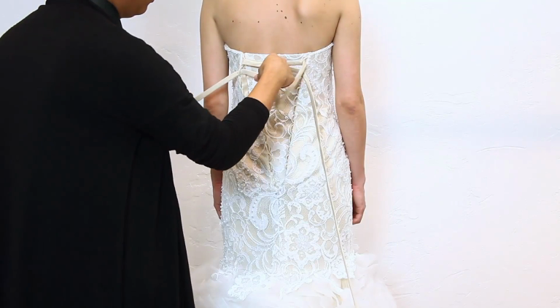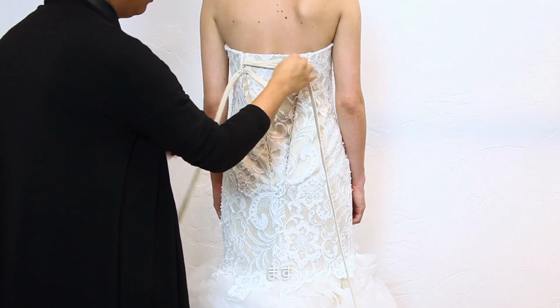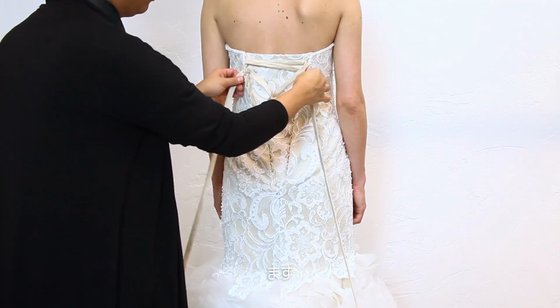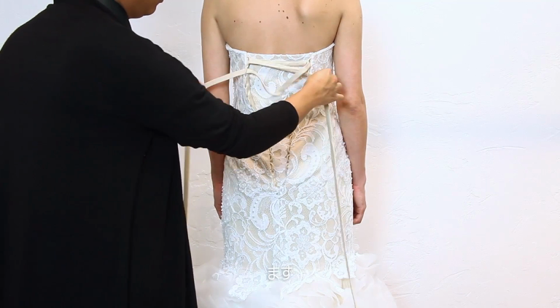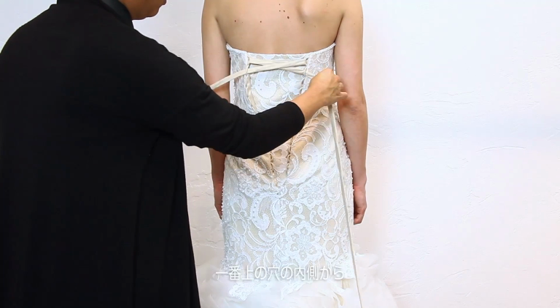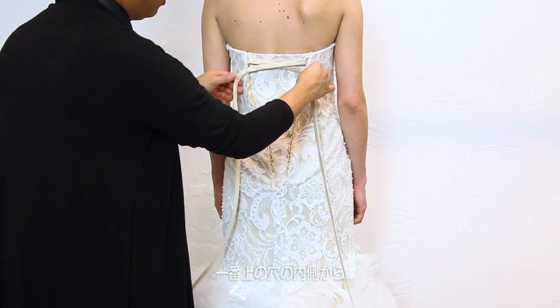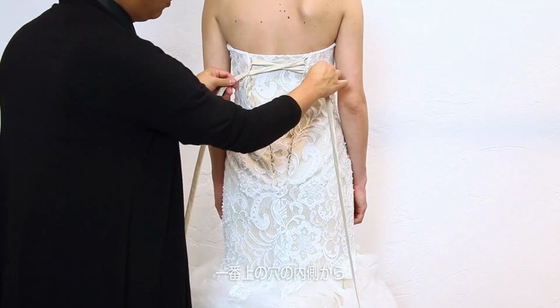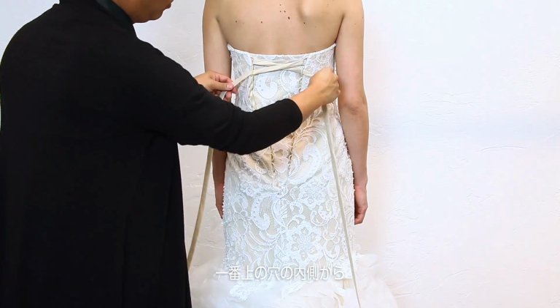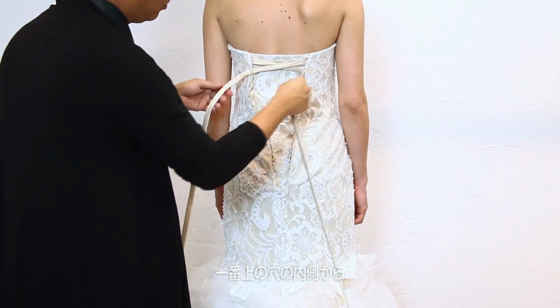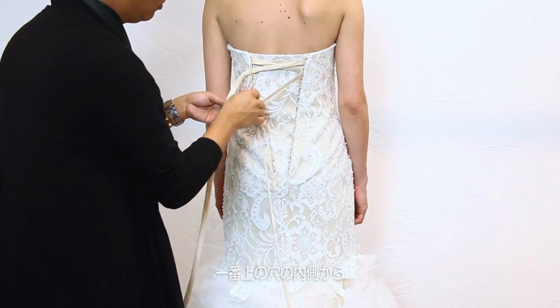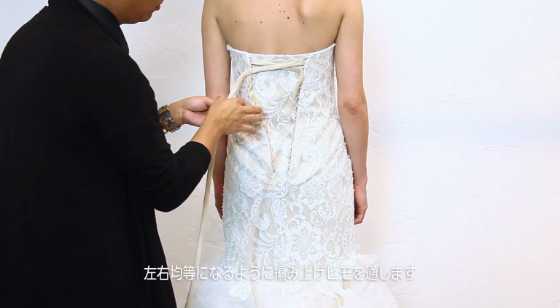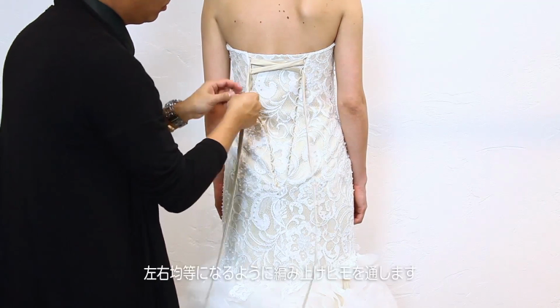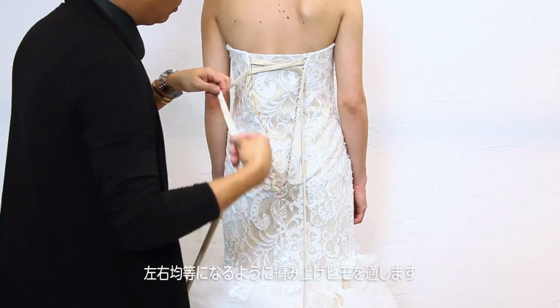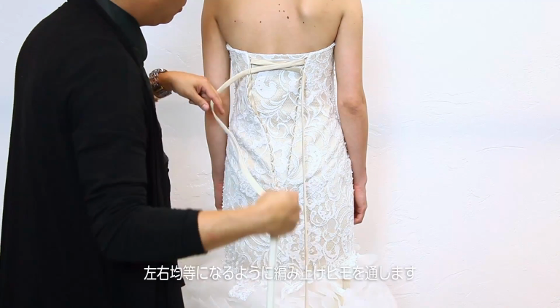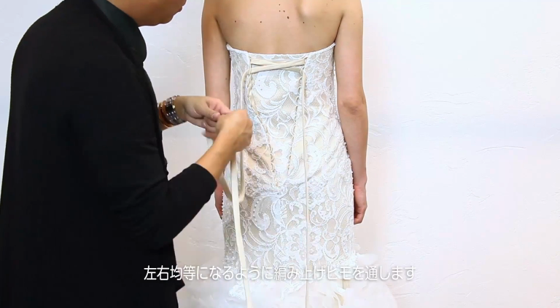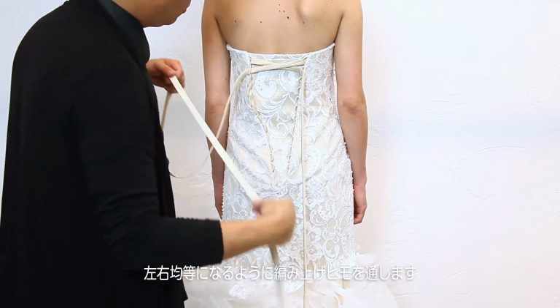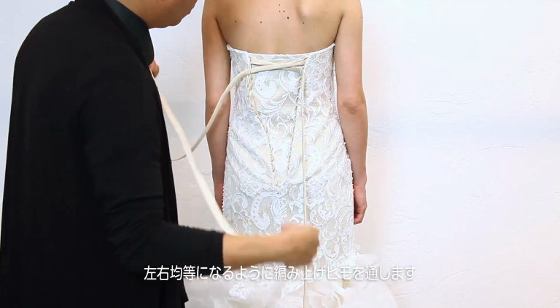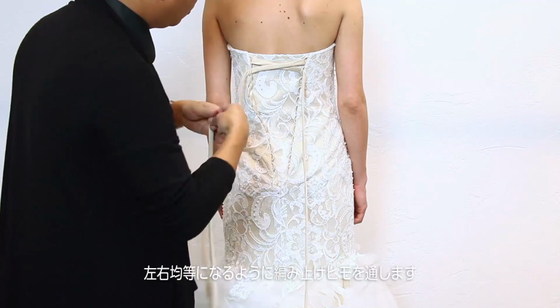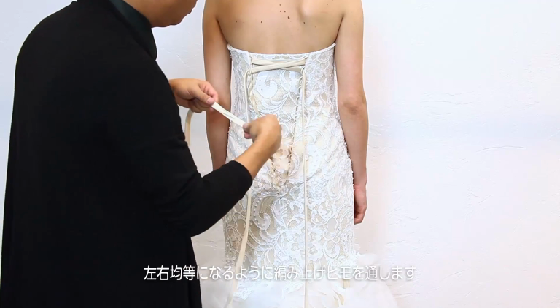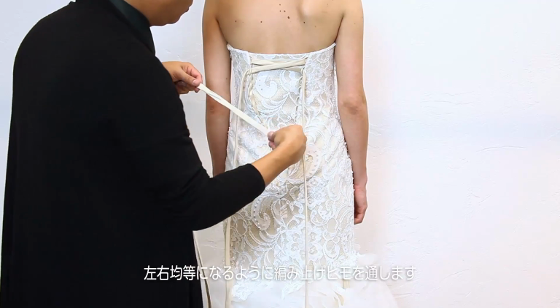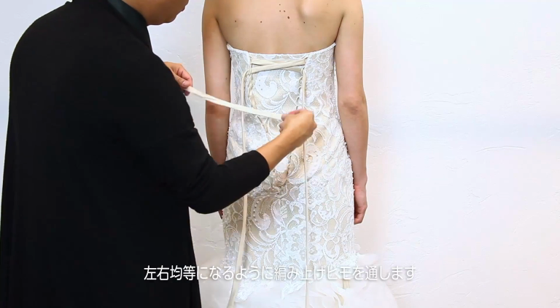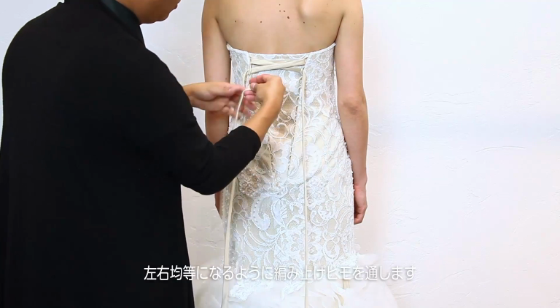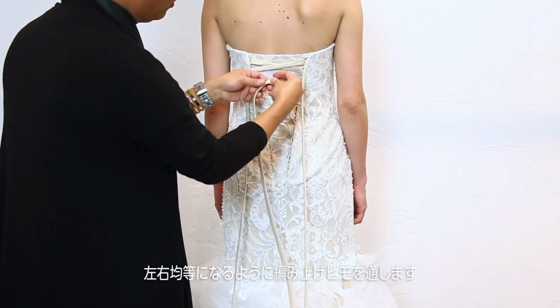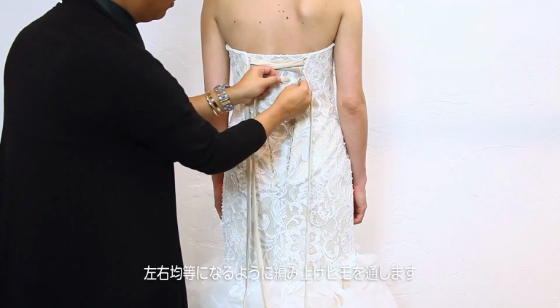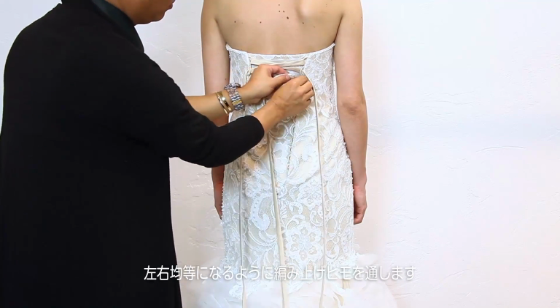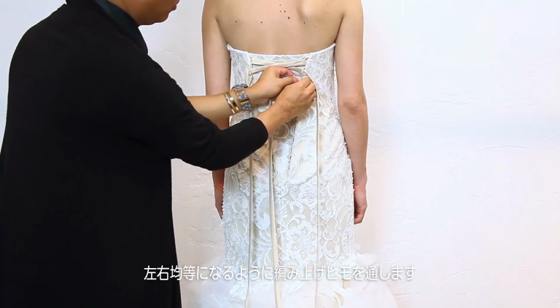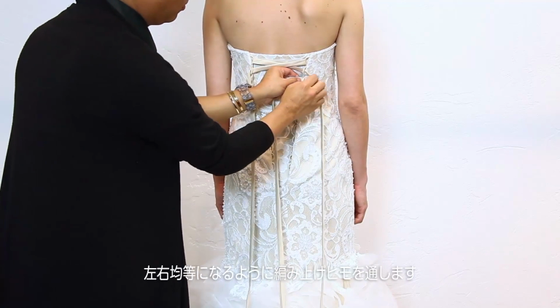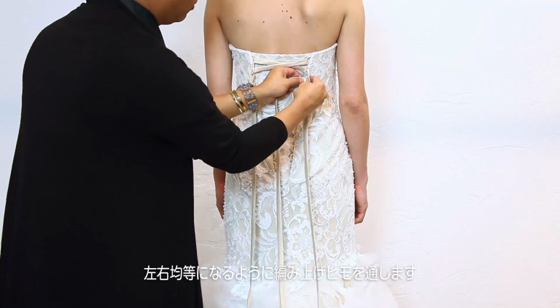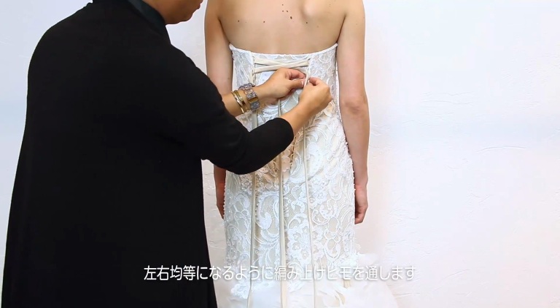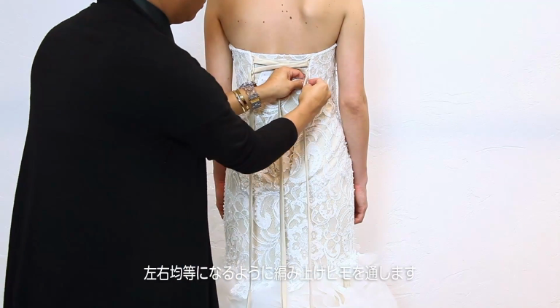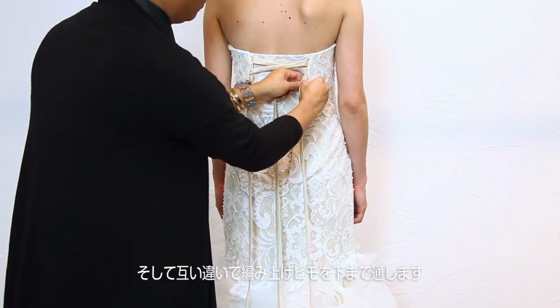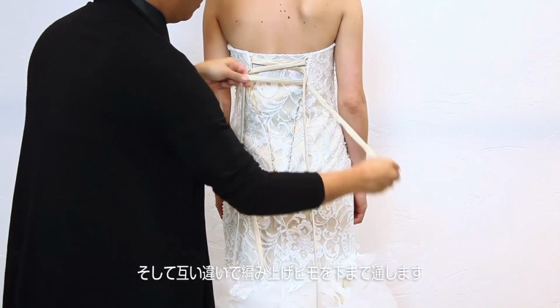First, make sure the laces are pulled back all the way and that they're symmetrical and even at the ends. You'll begin lacing at the very top of the dress, going from the right and then to the left all the way down.